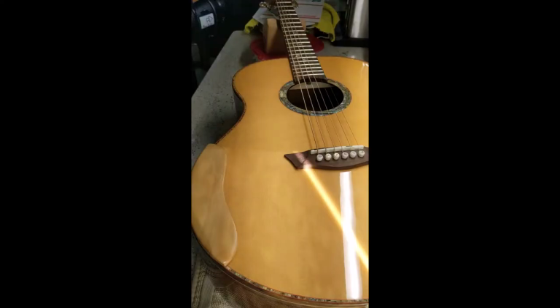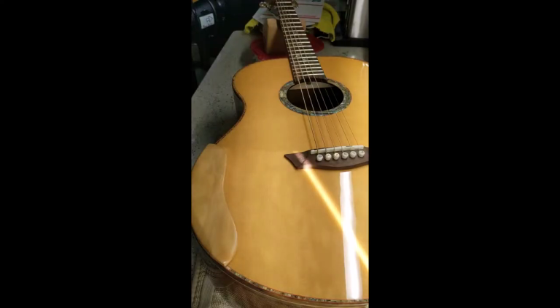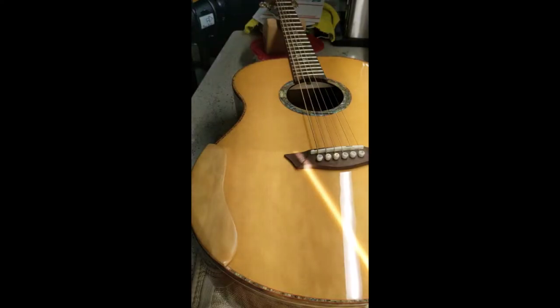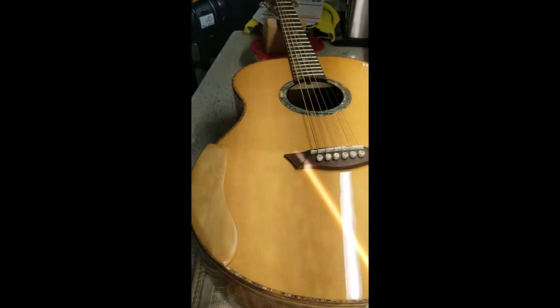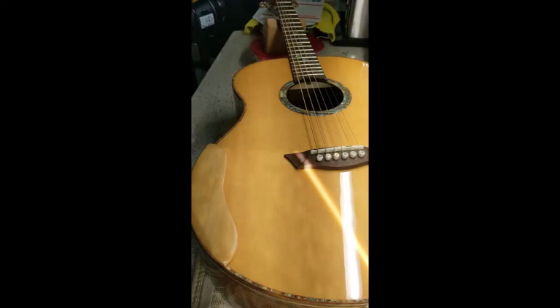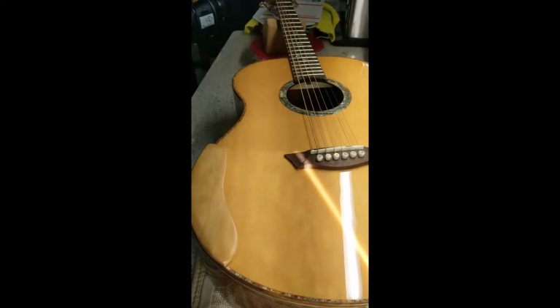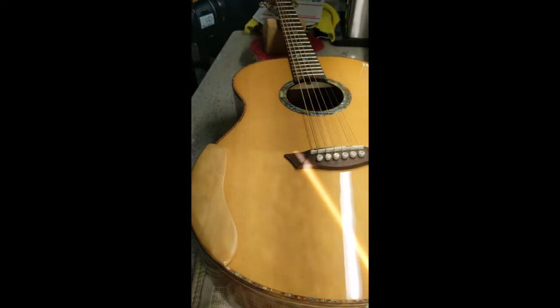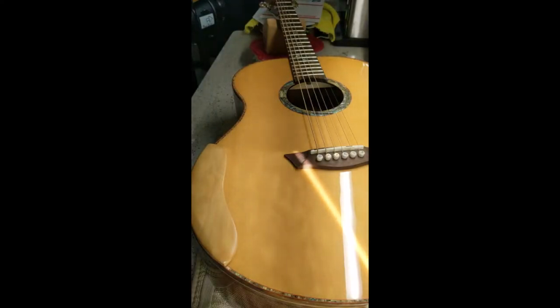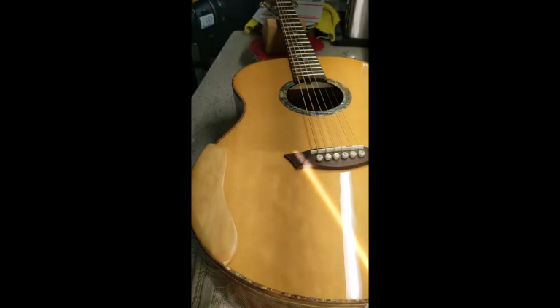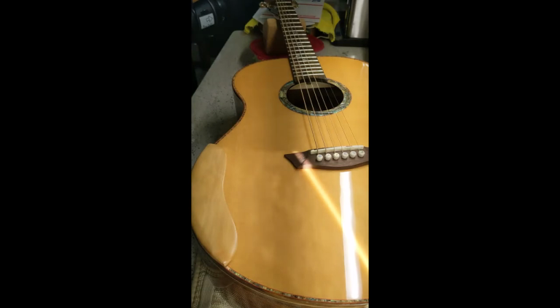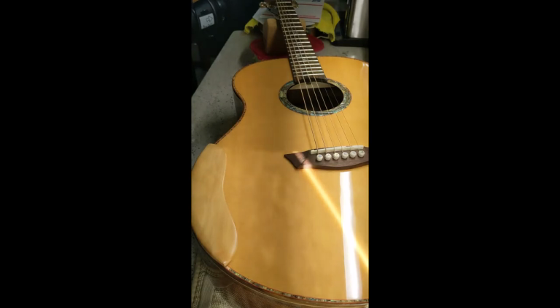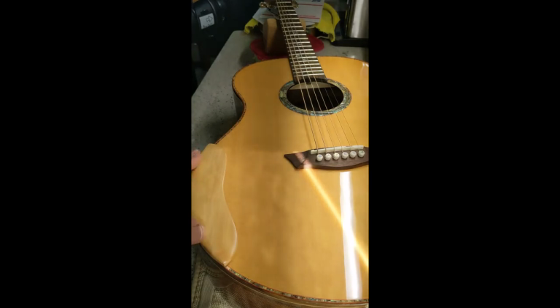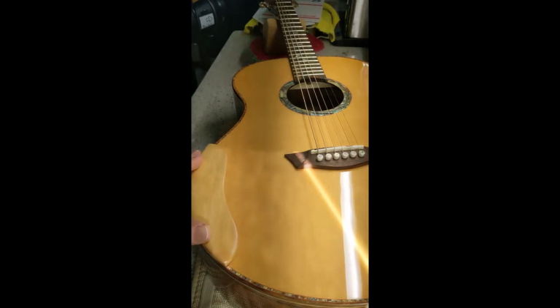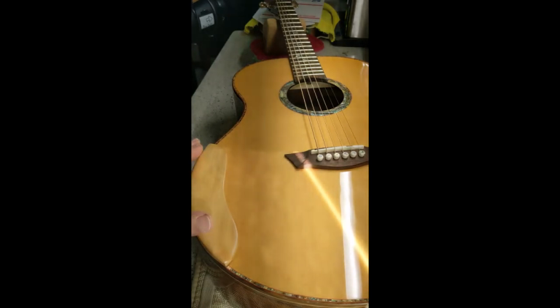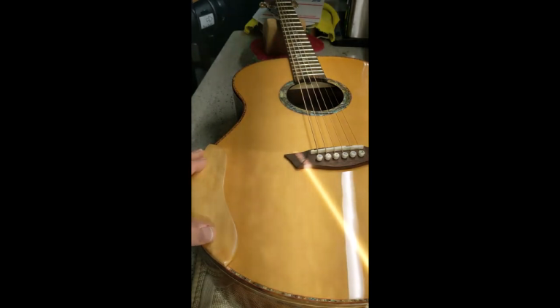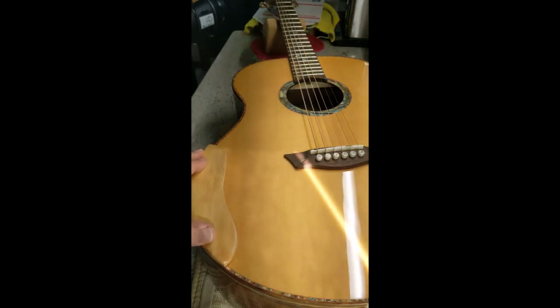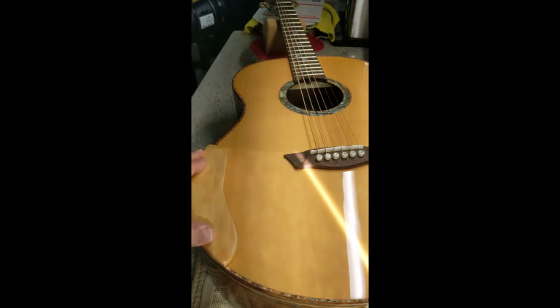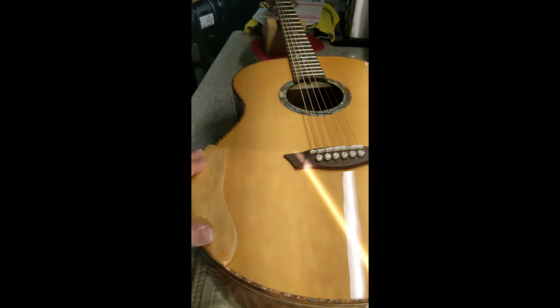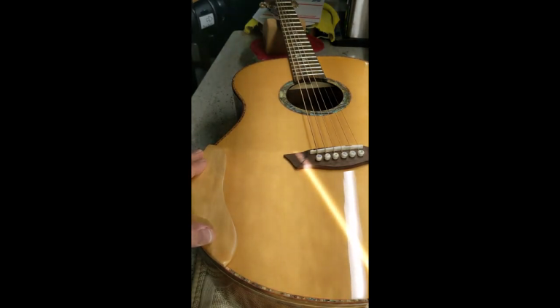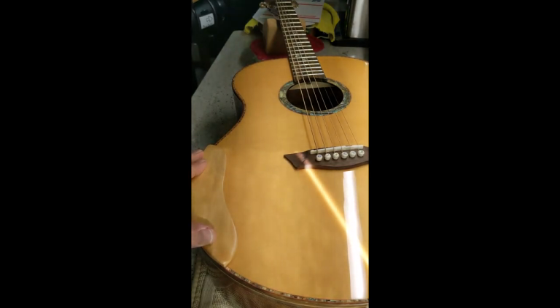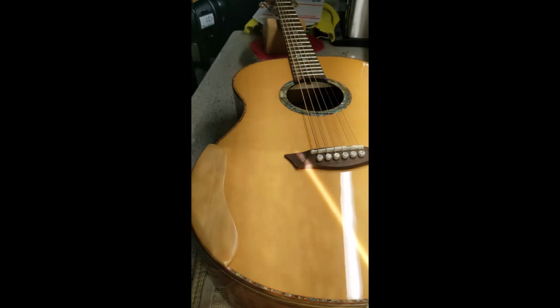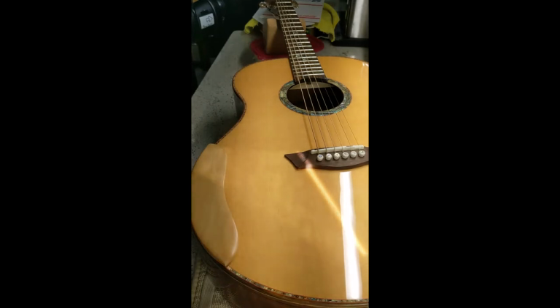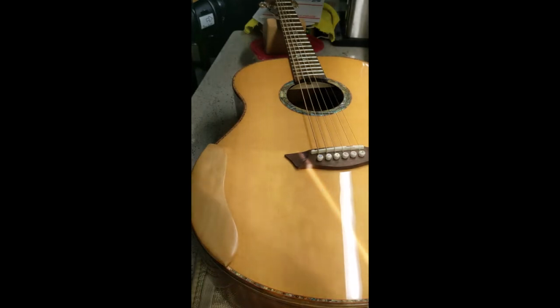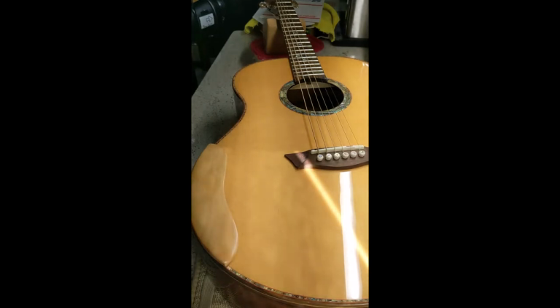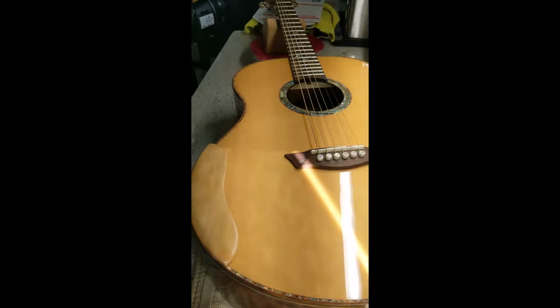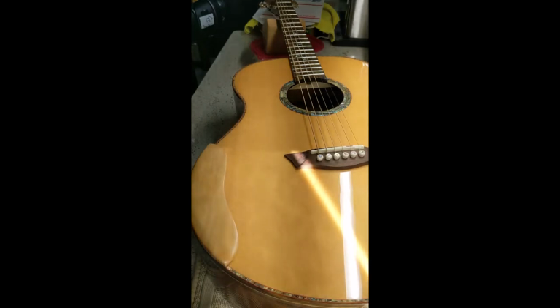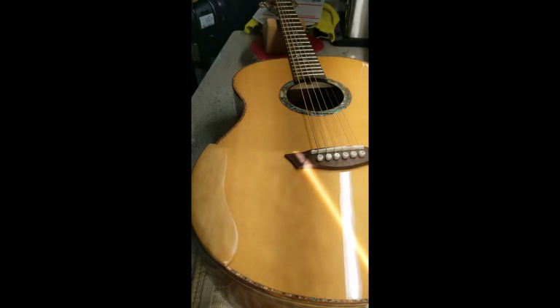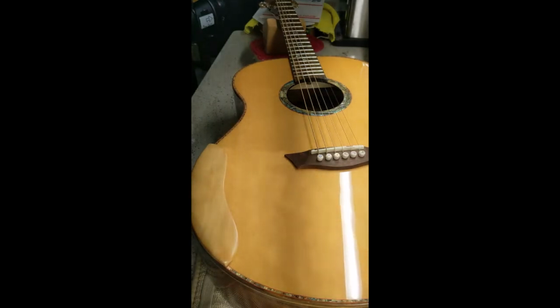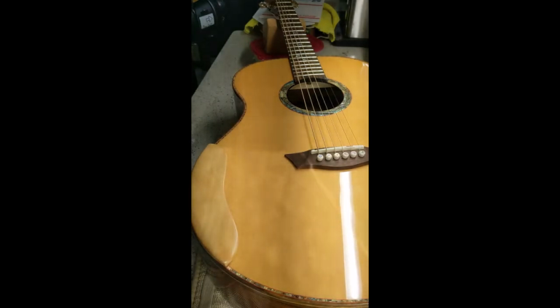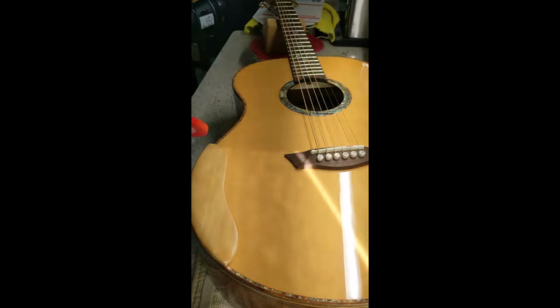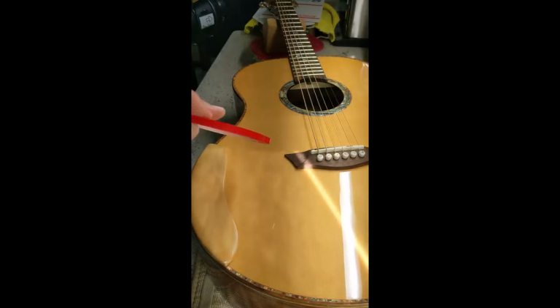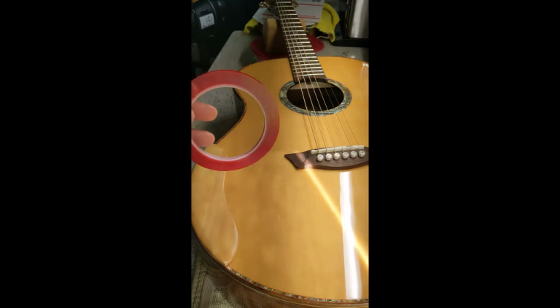It's a beautiful day here in Westminster, Maryland, and today I want to do an updated video on this armrest removal. Just a reminder that my new armrest pick guards use this tape.